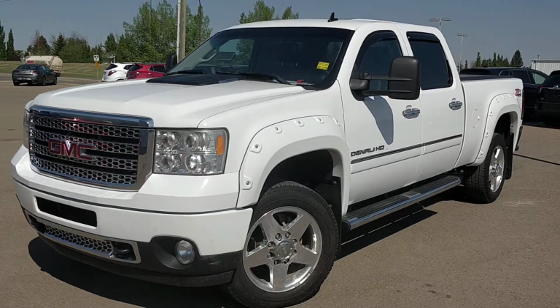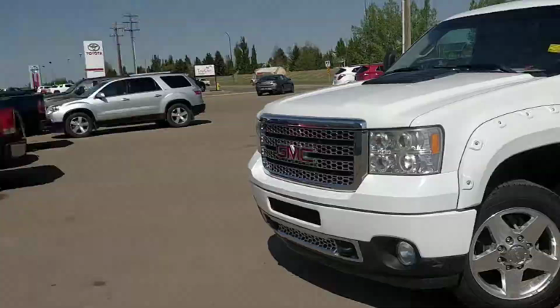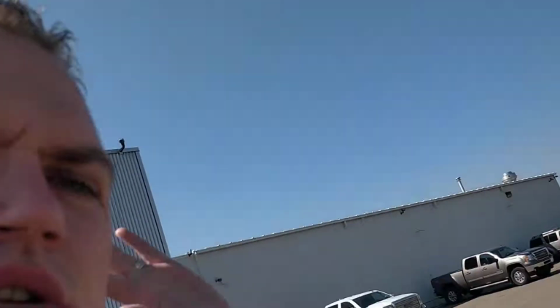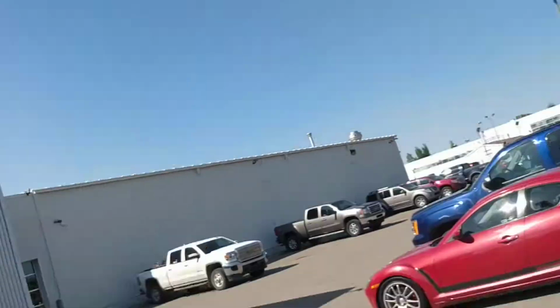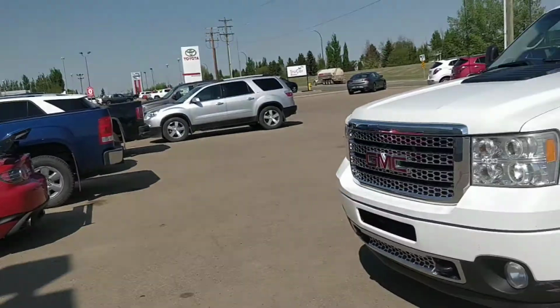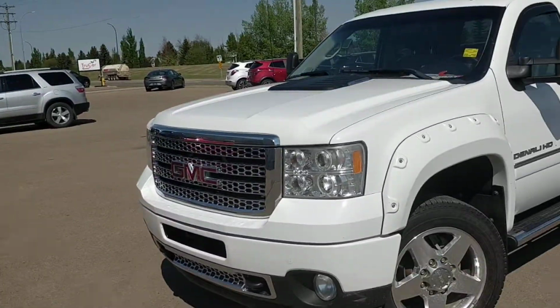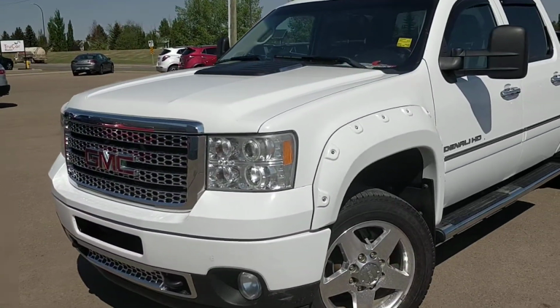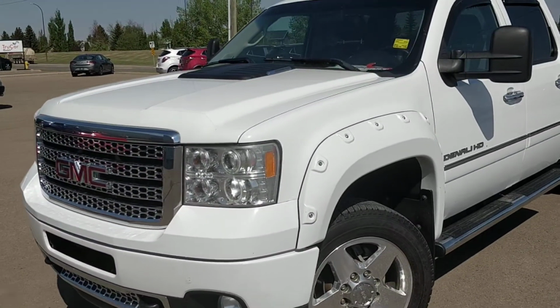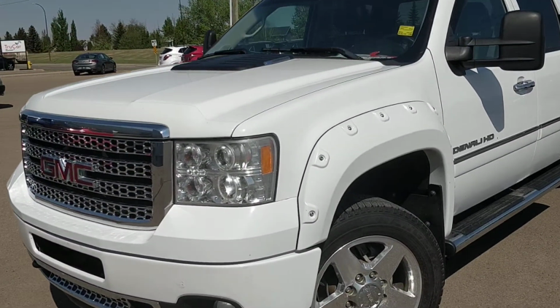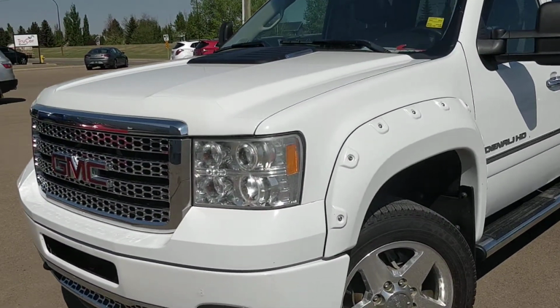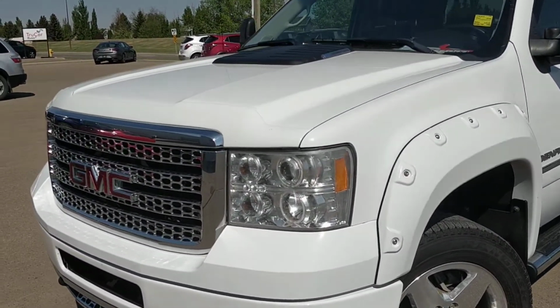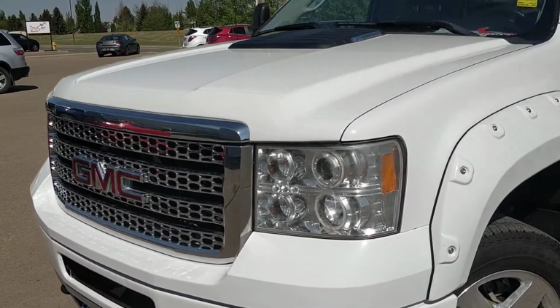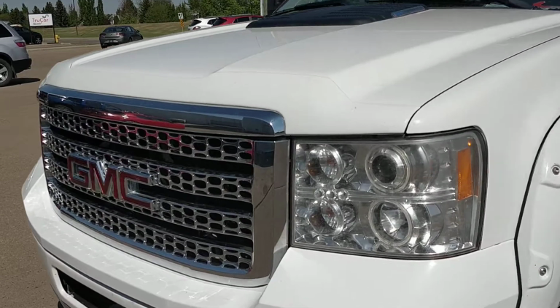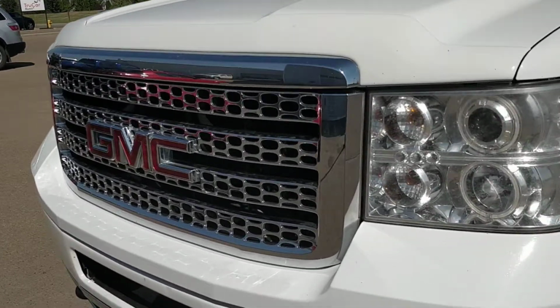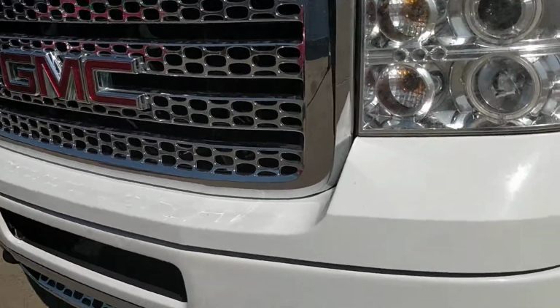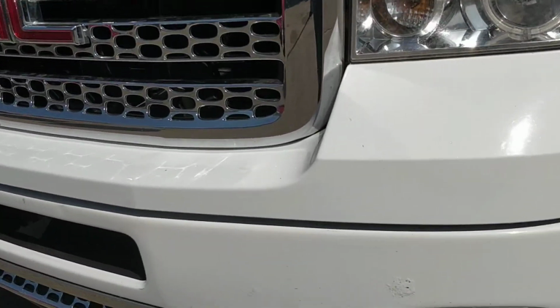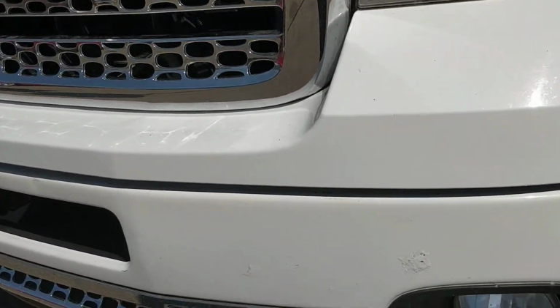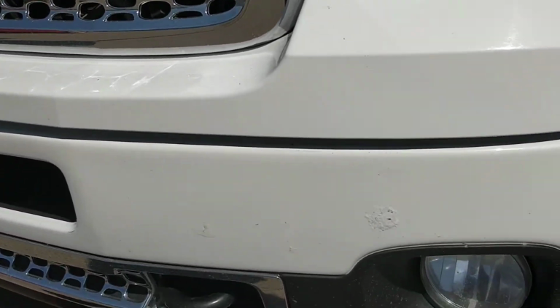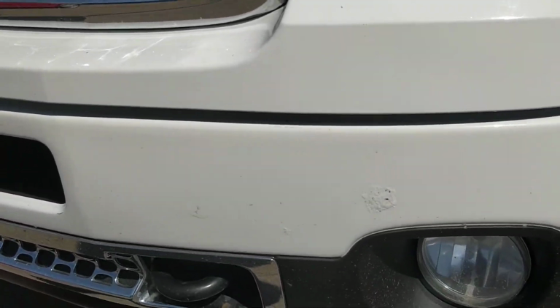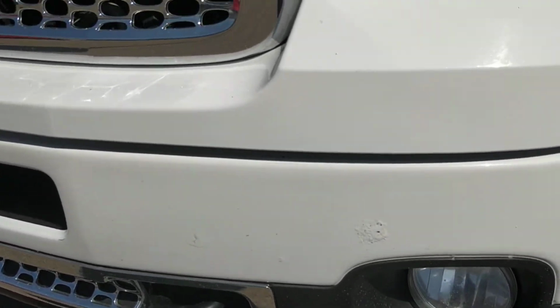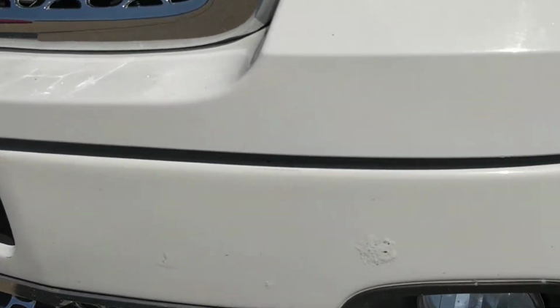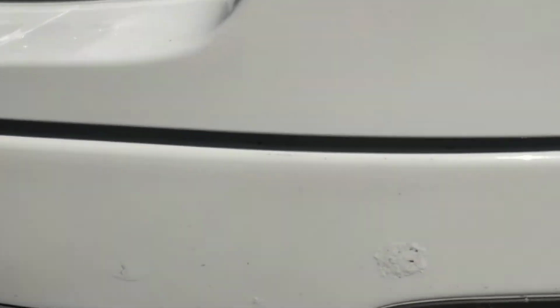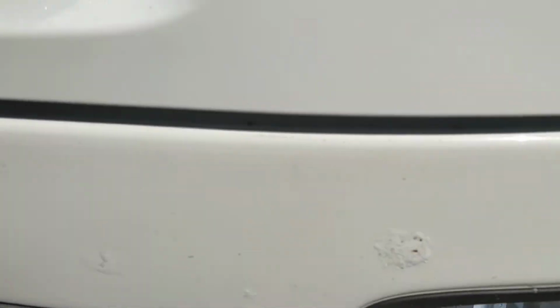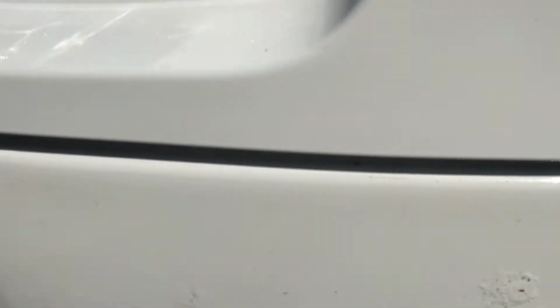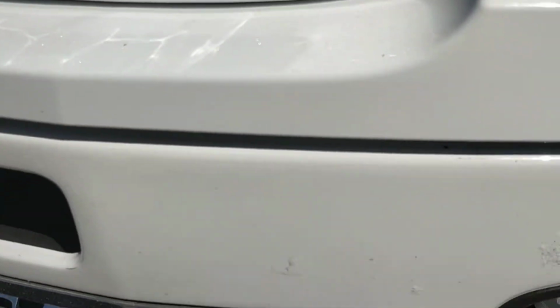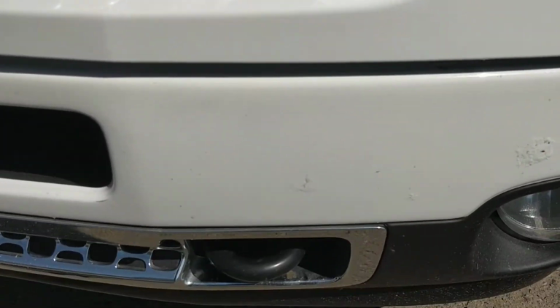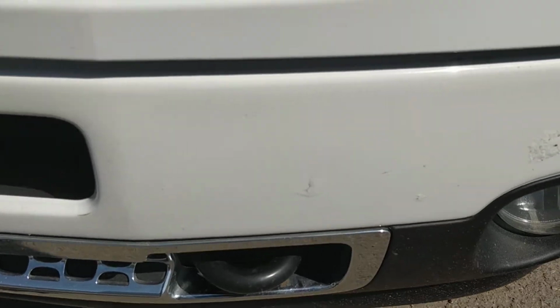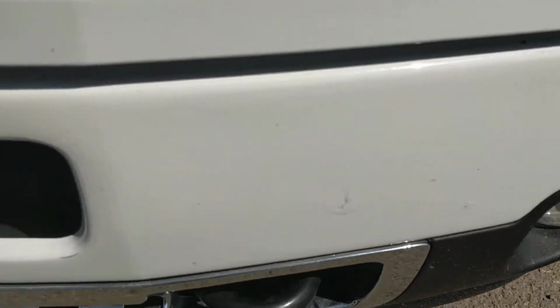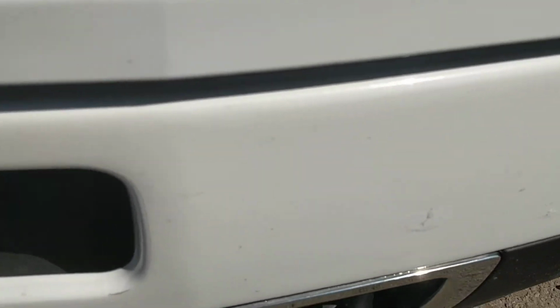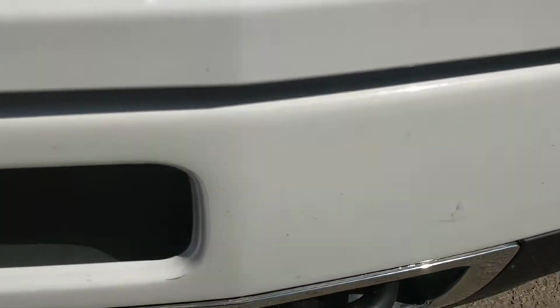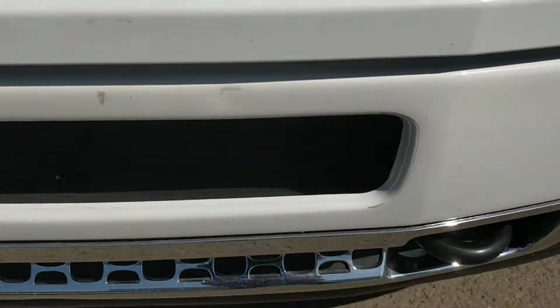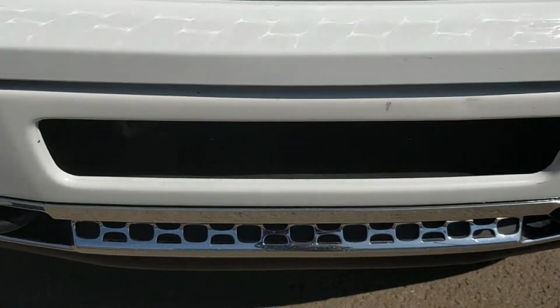Hey there, Travis here from Westridge, giving you a quick little video of the truck that you're looking at. They didn't have the 3M film on the front bumper, so it does have some chips that have been touched up with some paint pen.